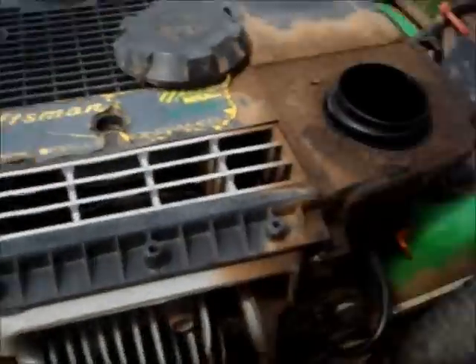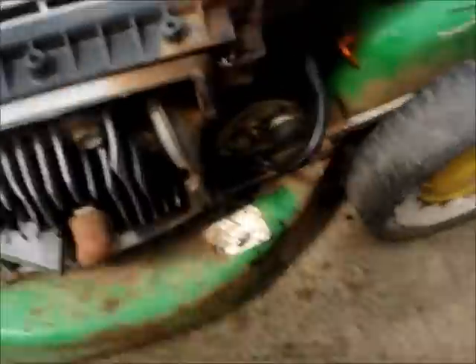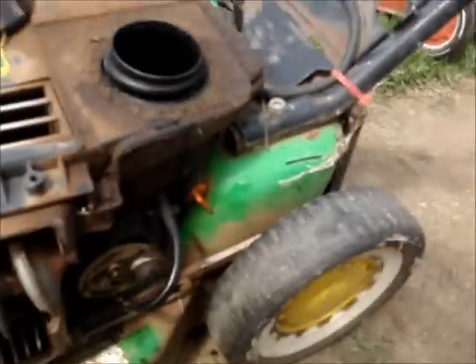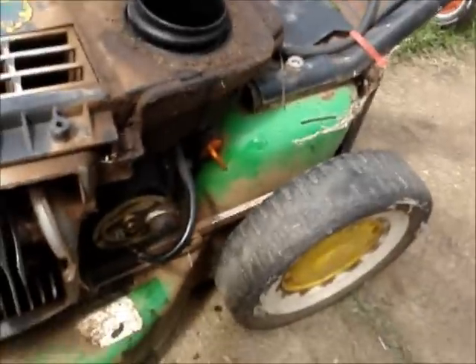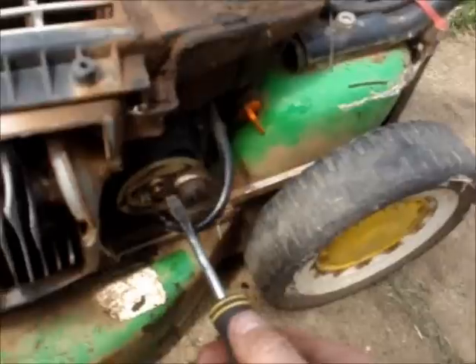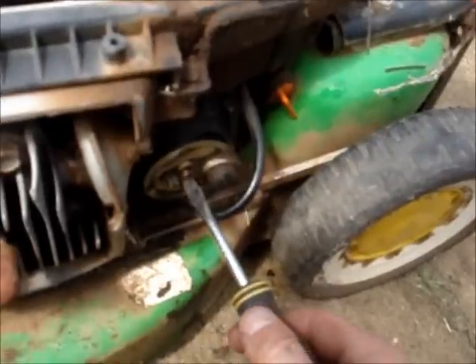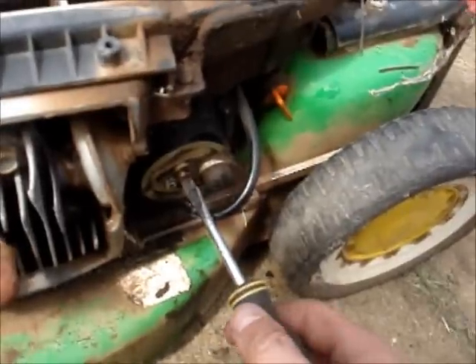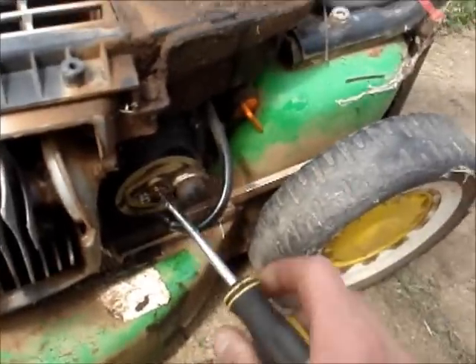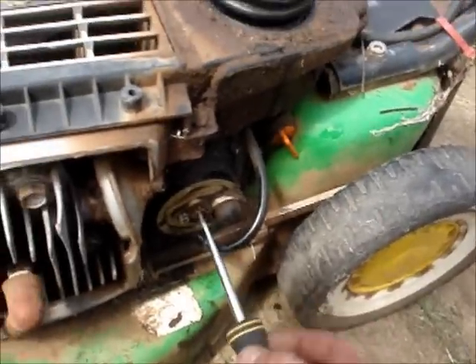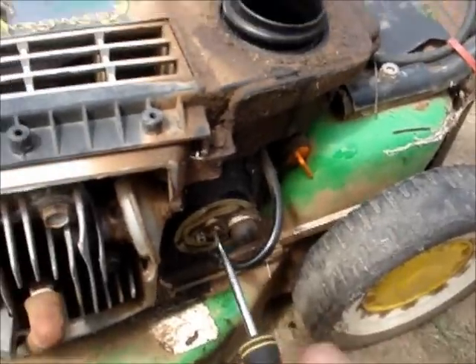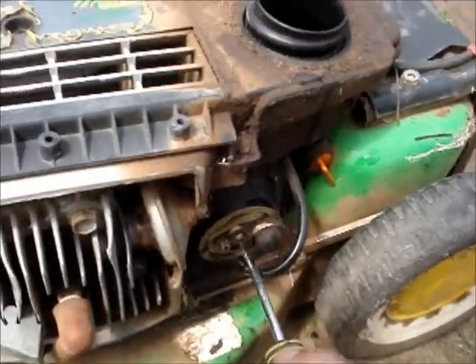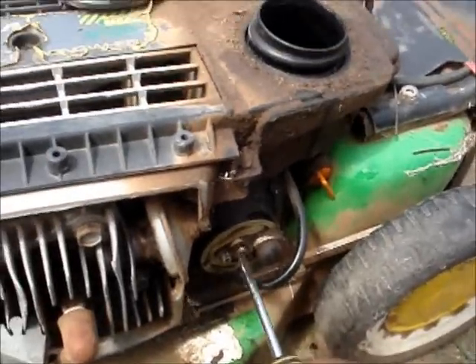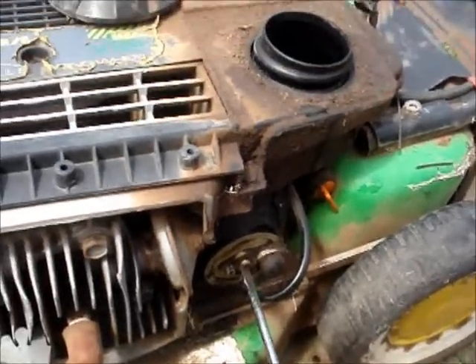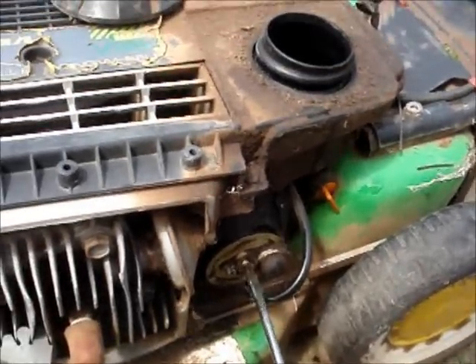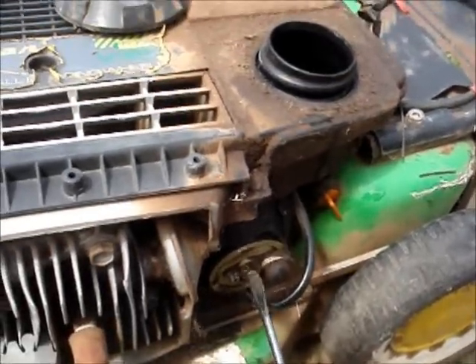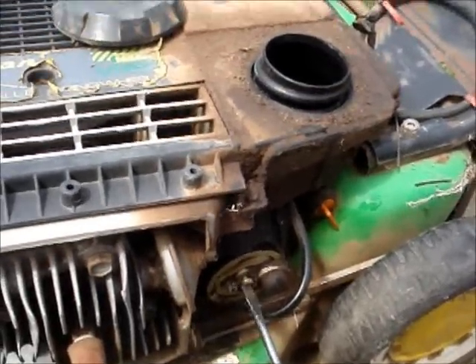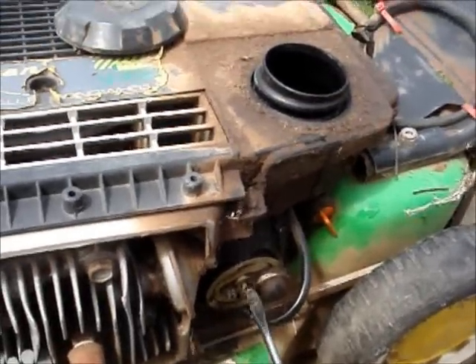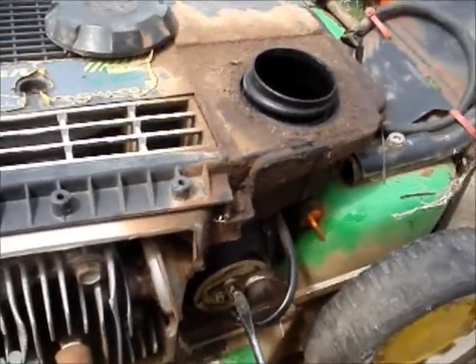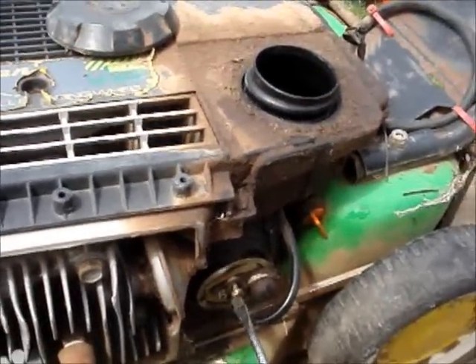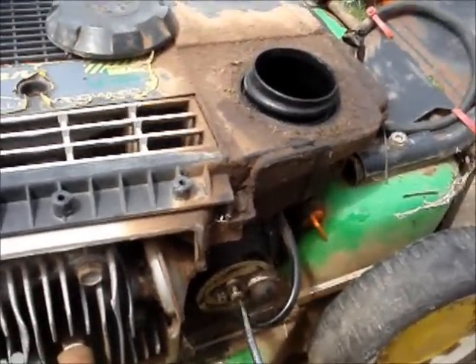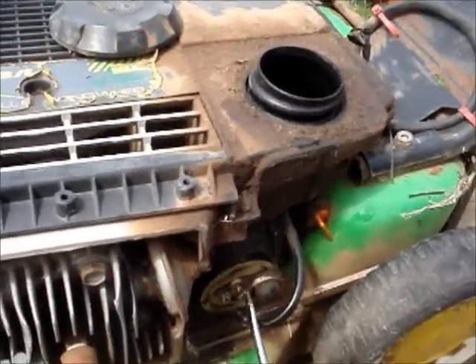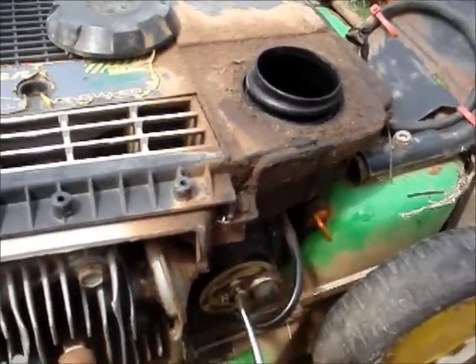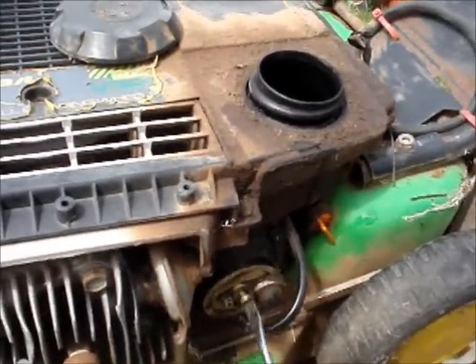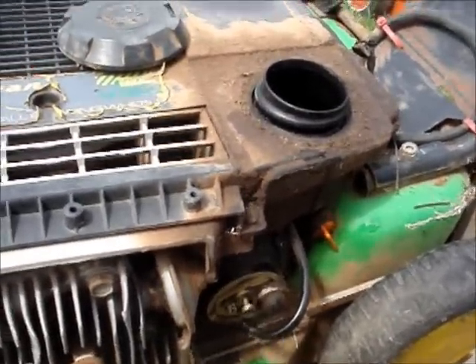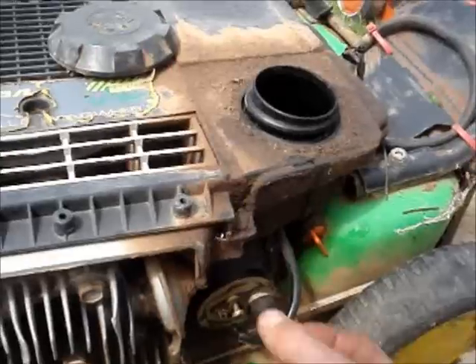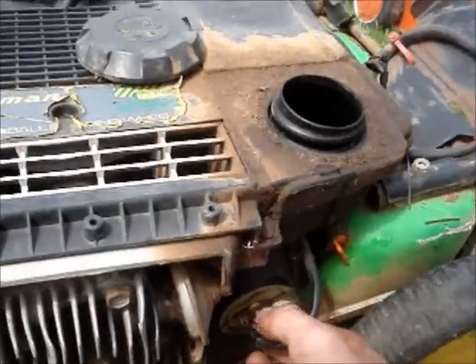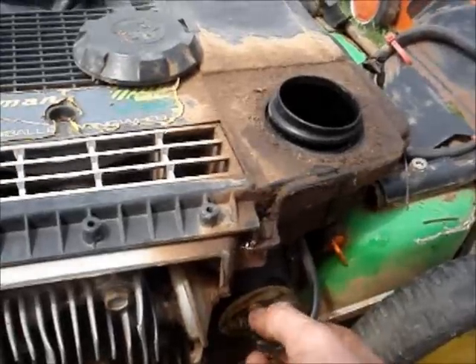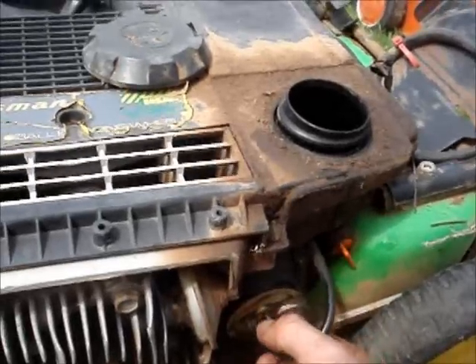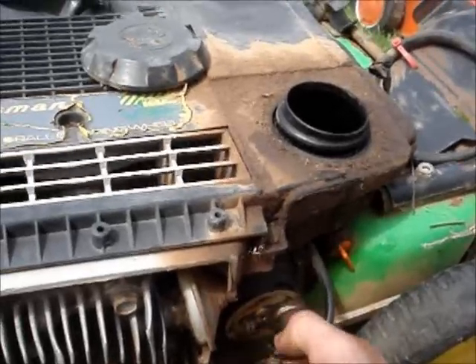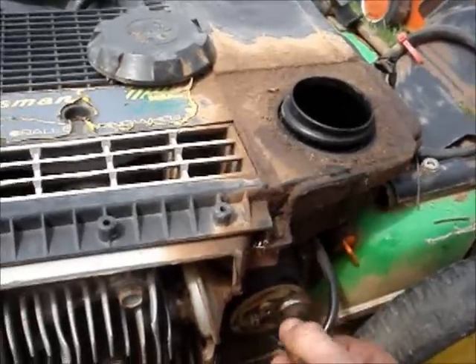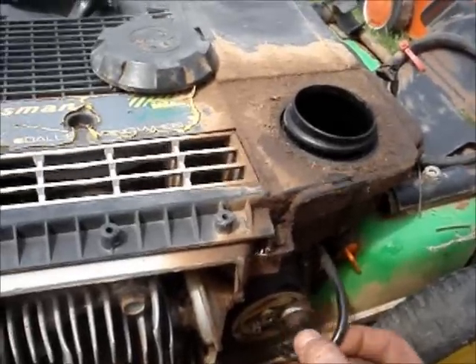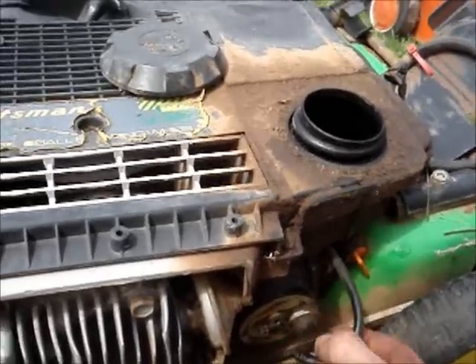Let's take the carby cover off and see how much I've got to clean out of that. Because the fuel tap was left on, I doubt she's going to be a mess.